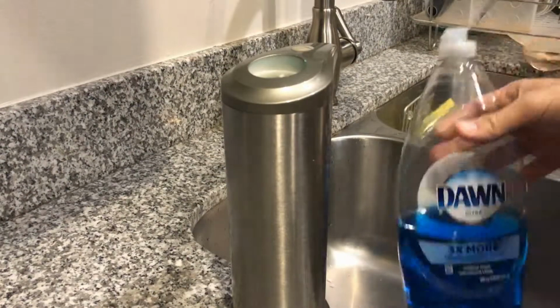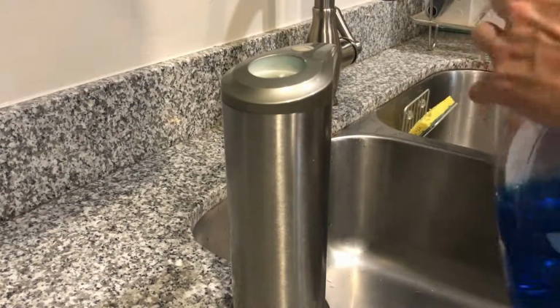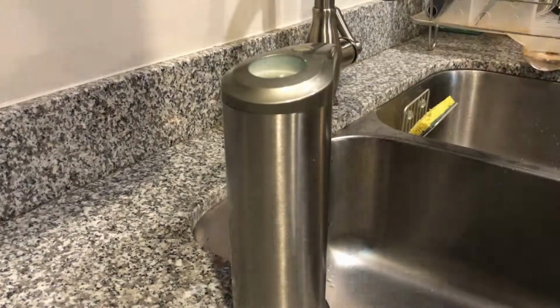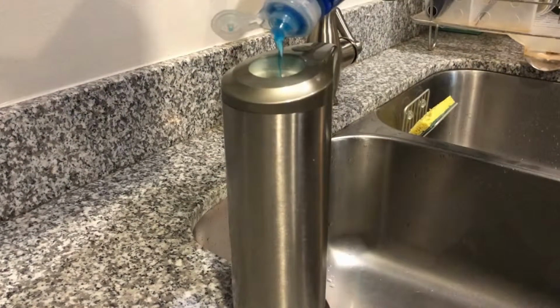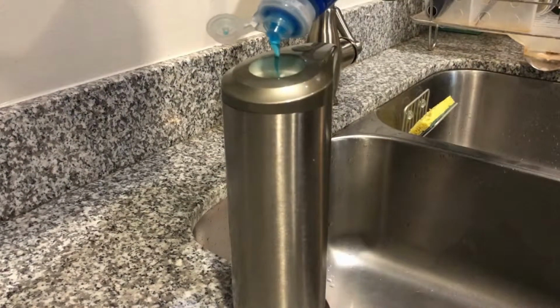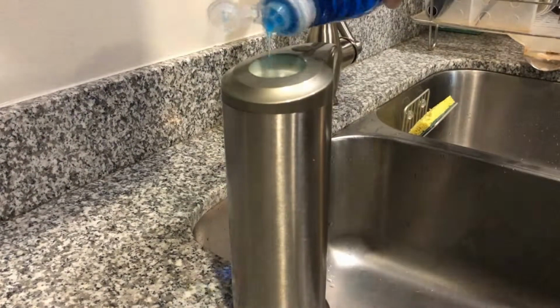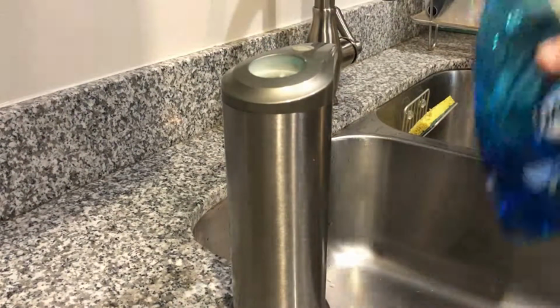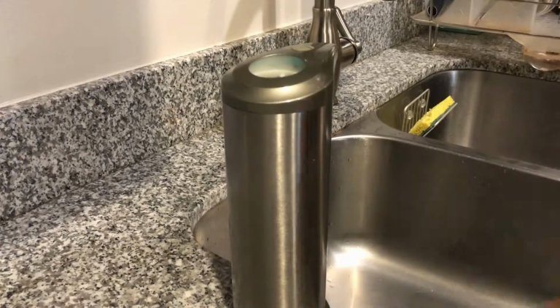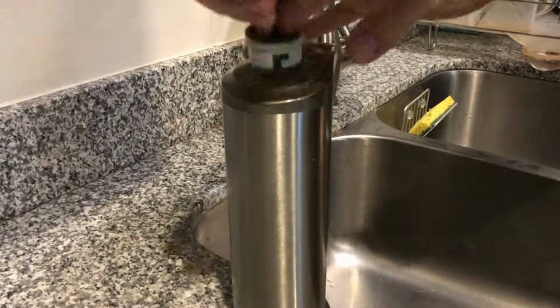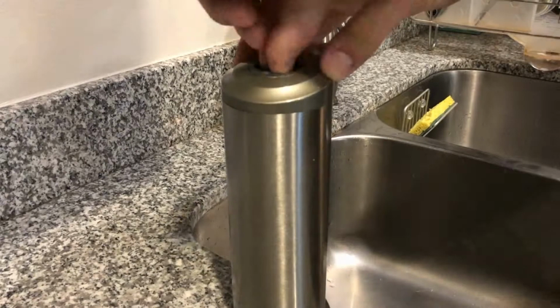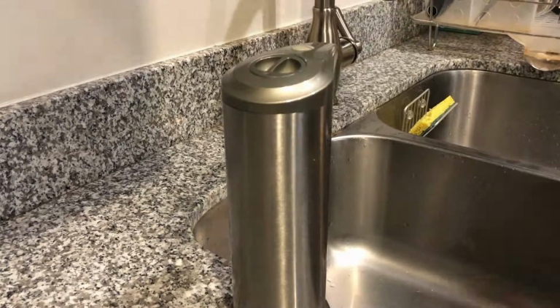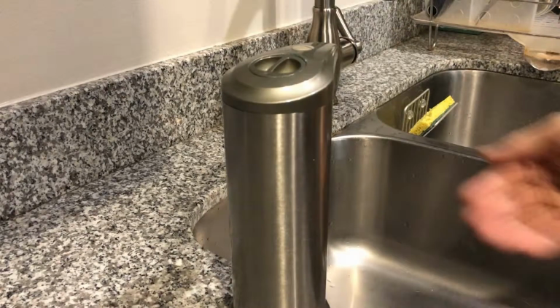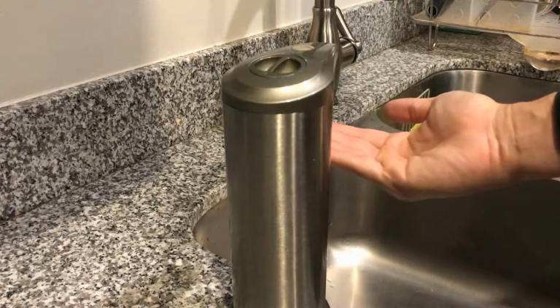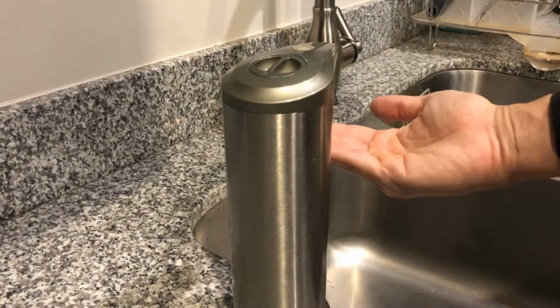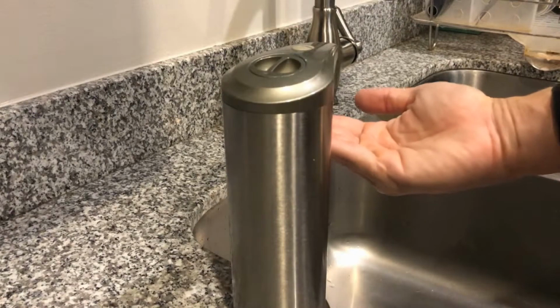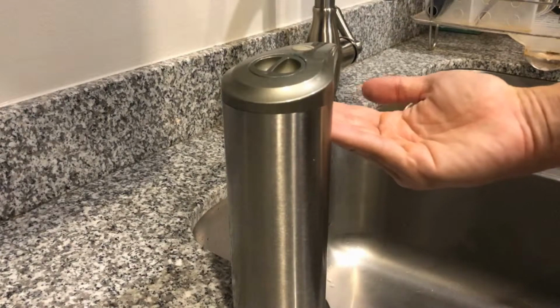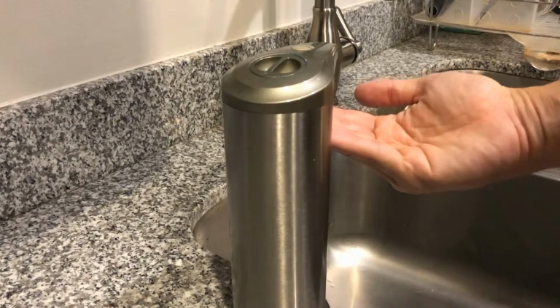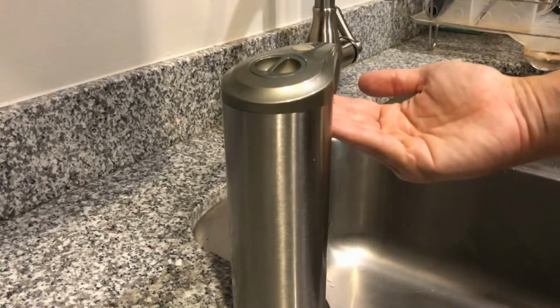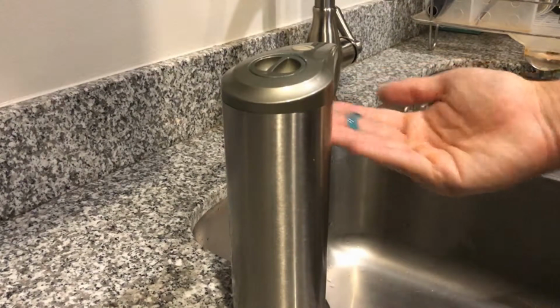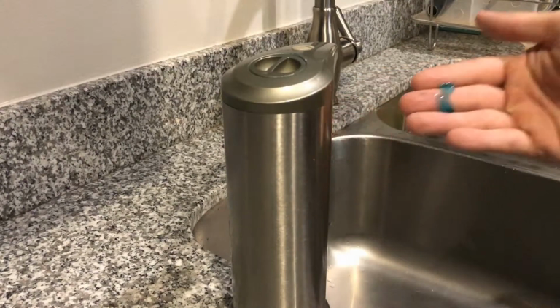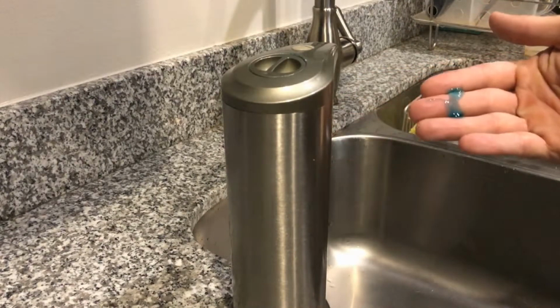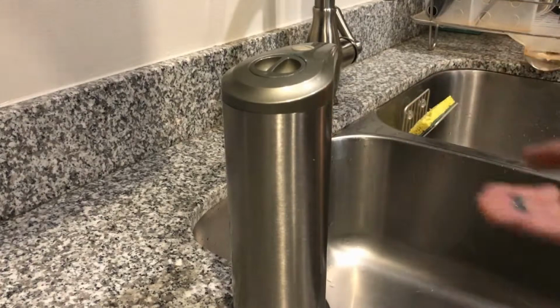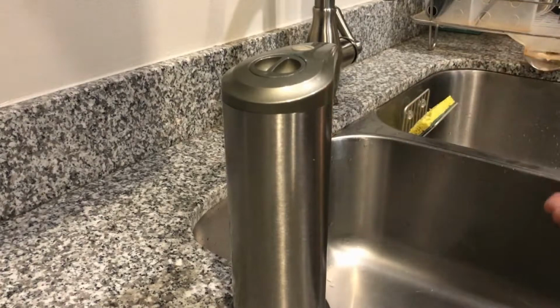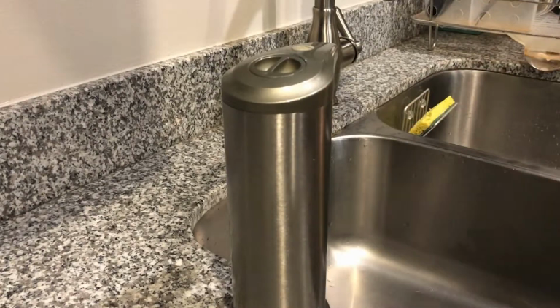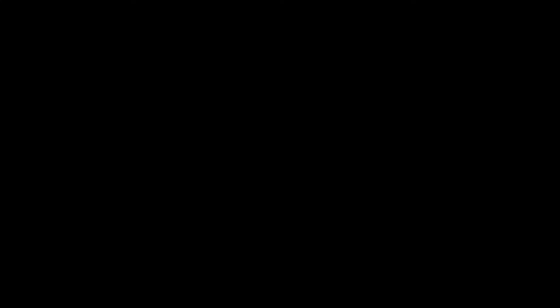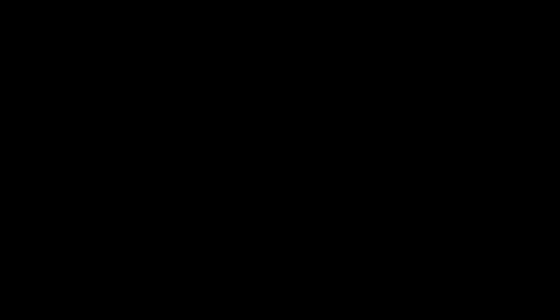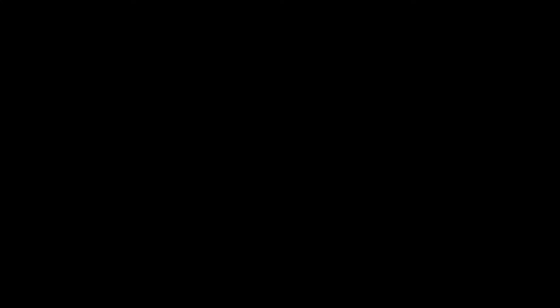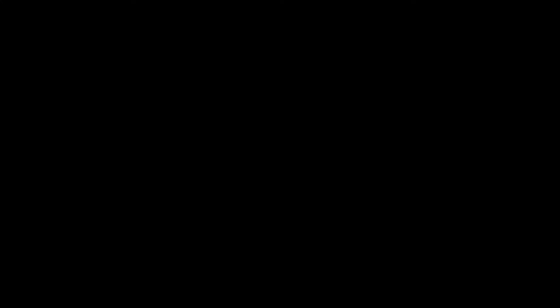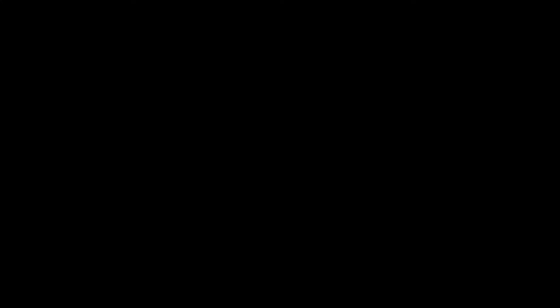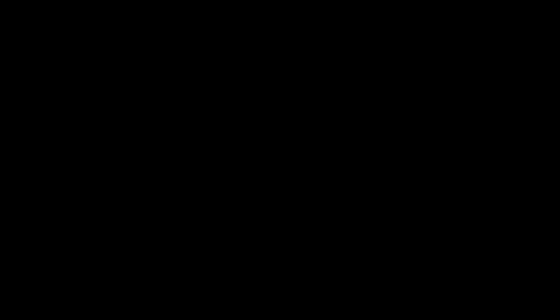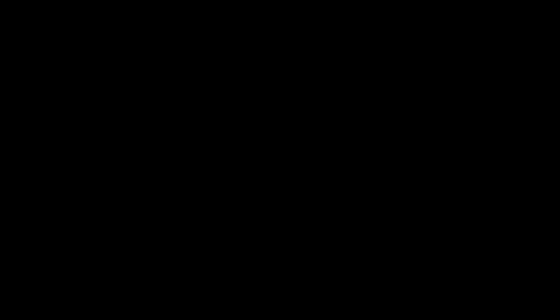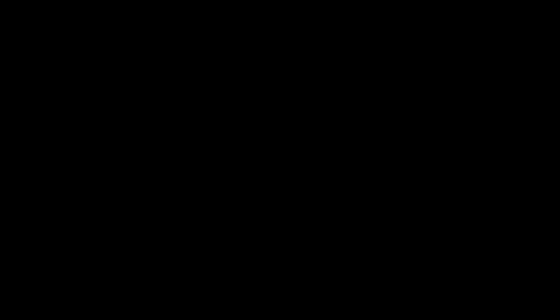Here's a quick tutorial on how to fill up this soap dispenser. As you can see how easy it is — go ahead and snag your own soap dispenser using the link below in the description.